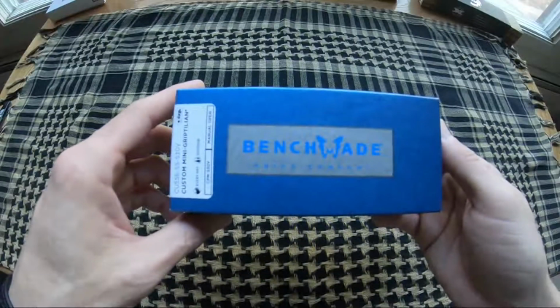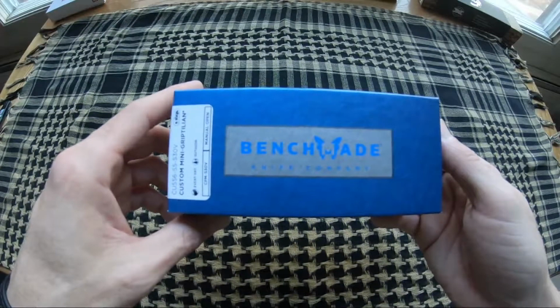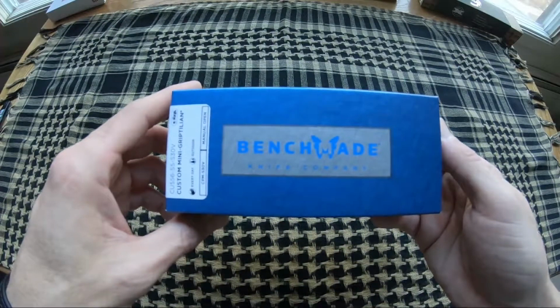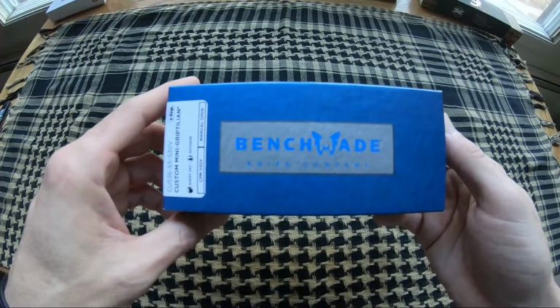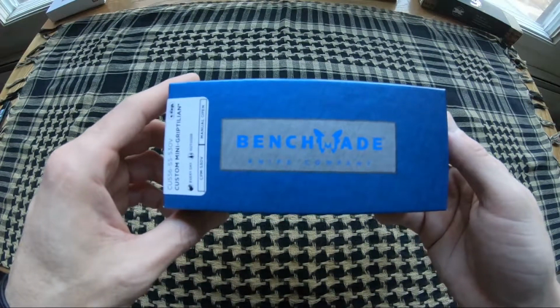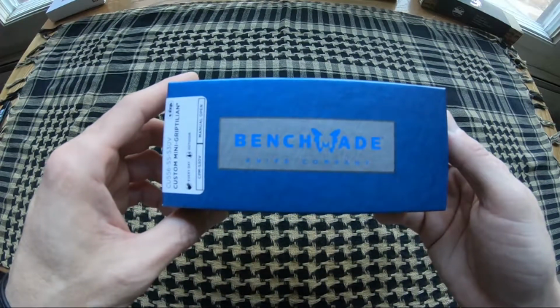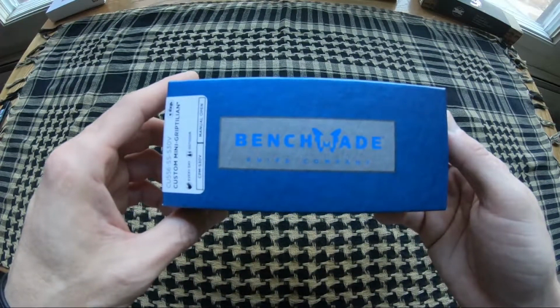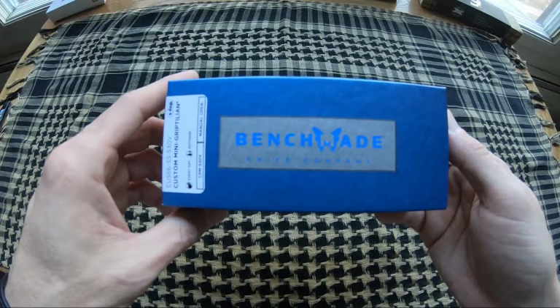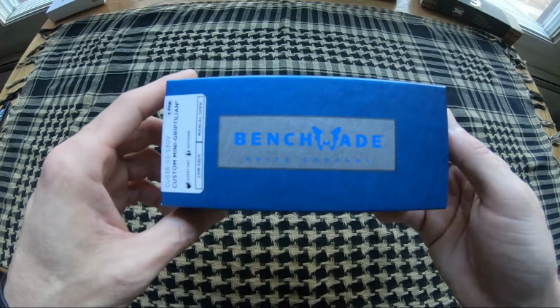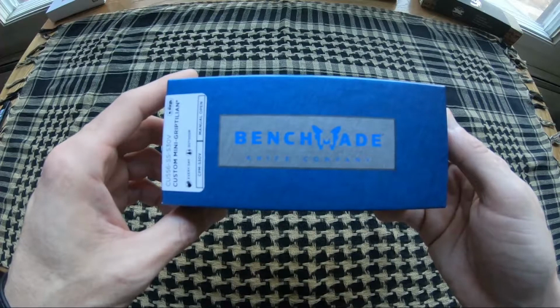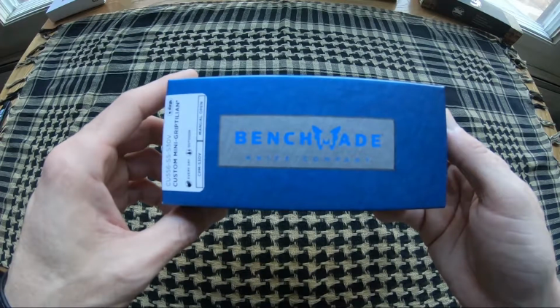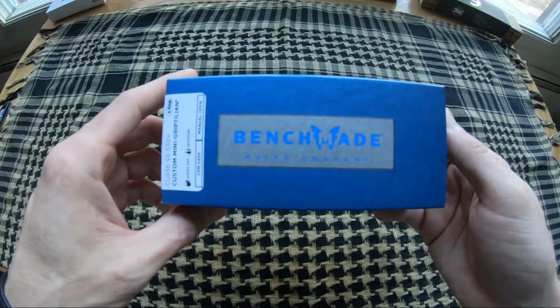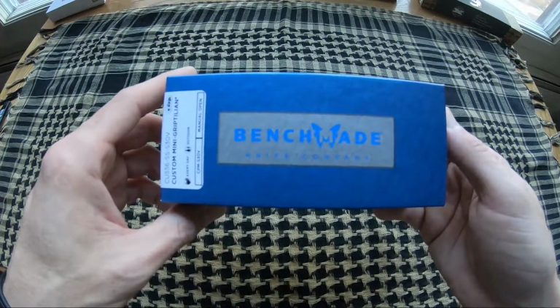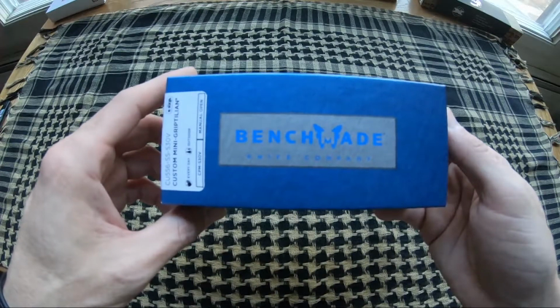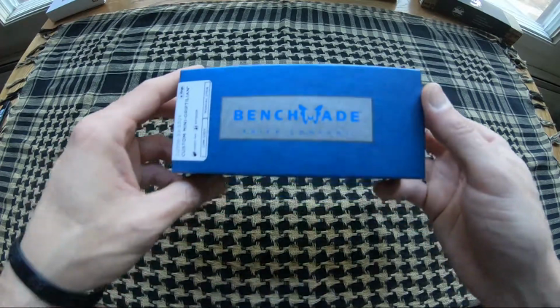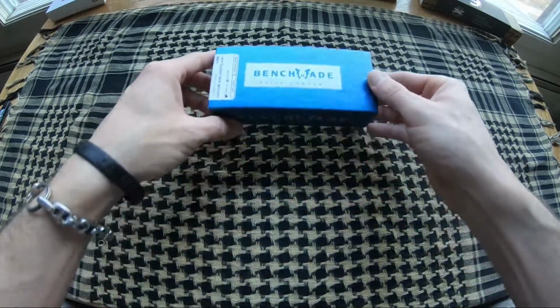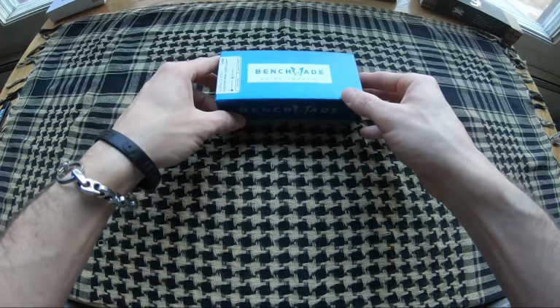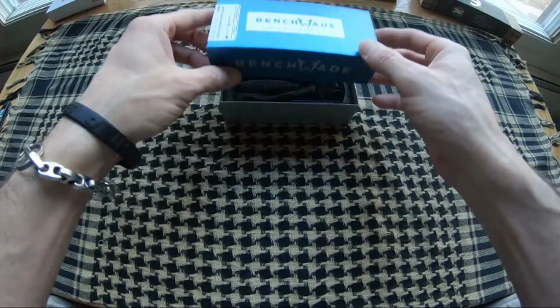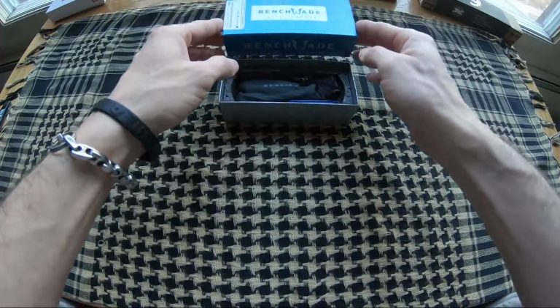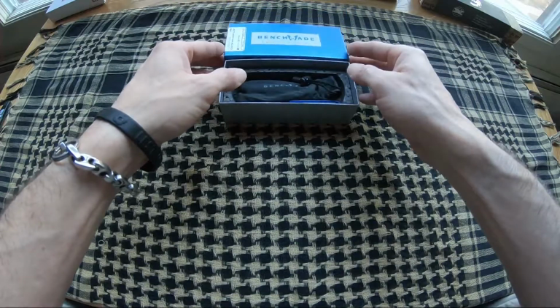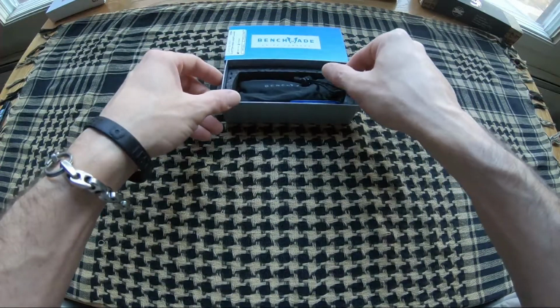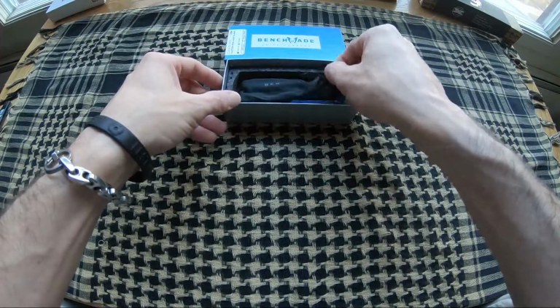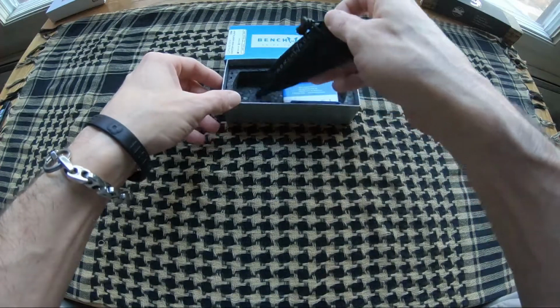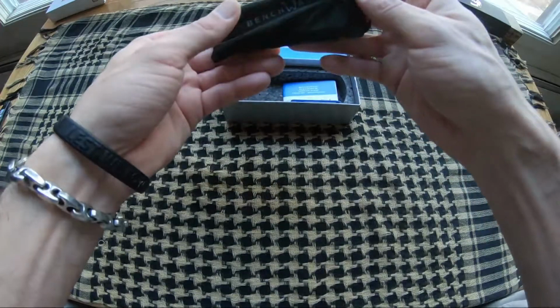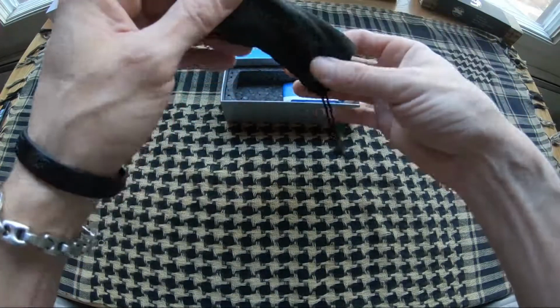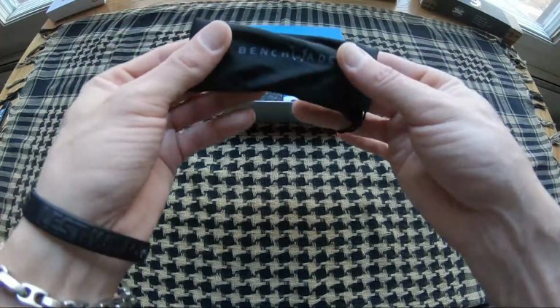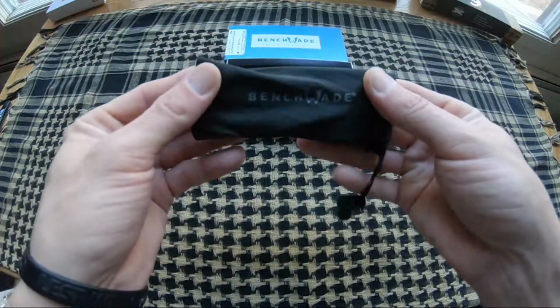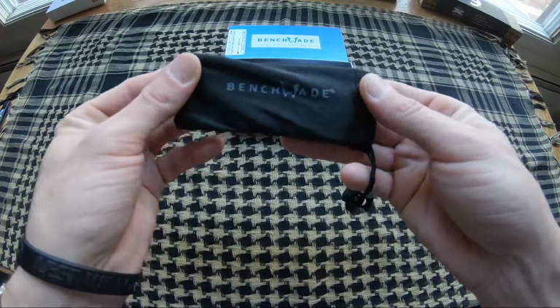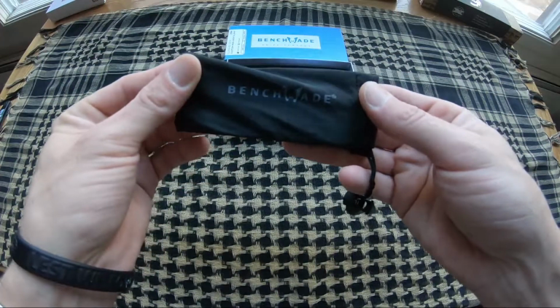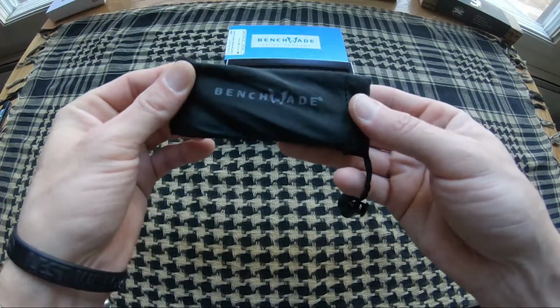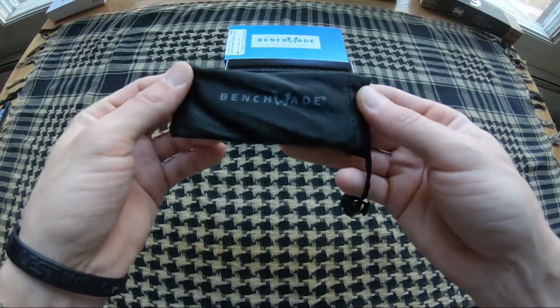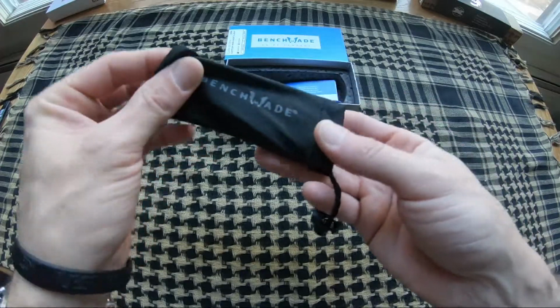Jason here from Atlantic Knives. Today we're reviewing the Benchmade Mini Grip in the hot pink model, number BM556CU18. Like all Benchmade knives, it comes in the standard slip case.